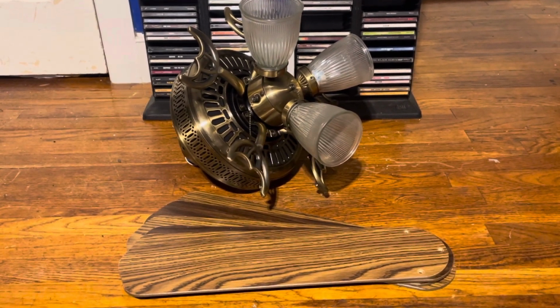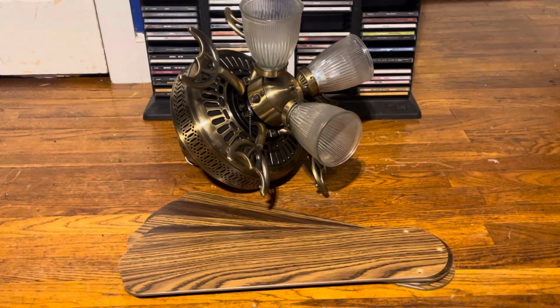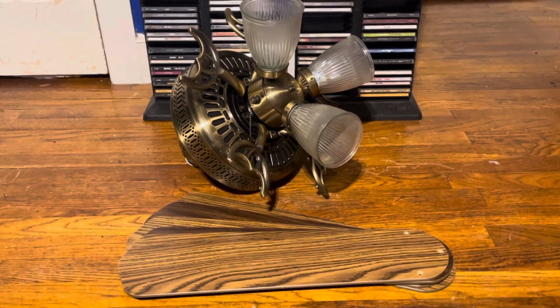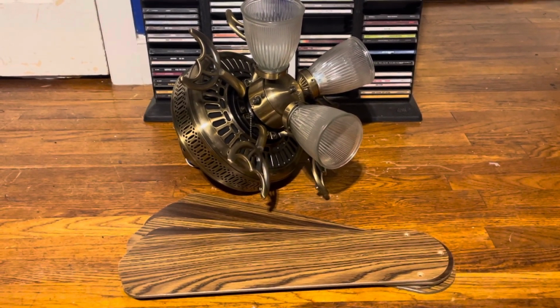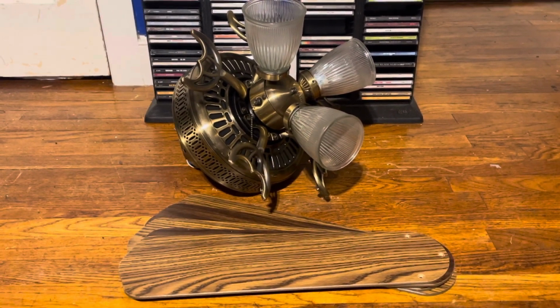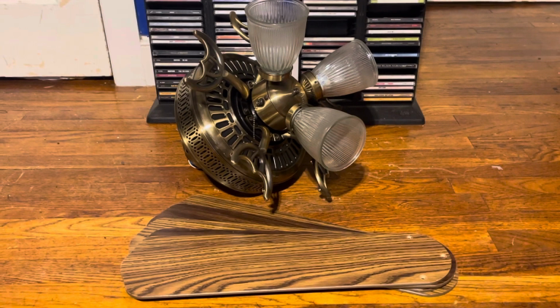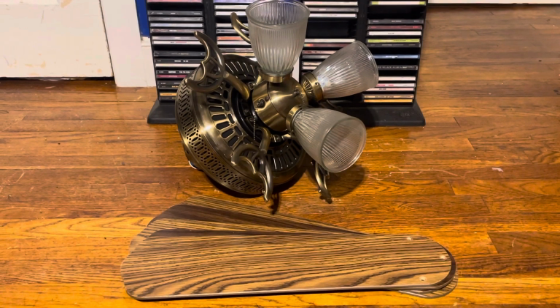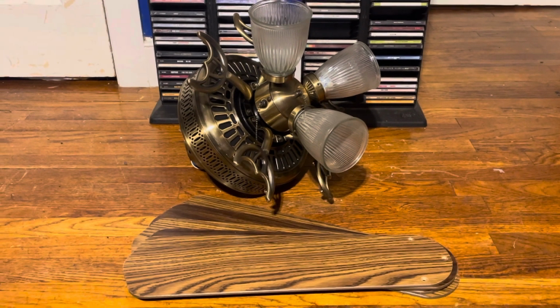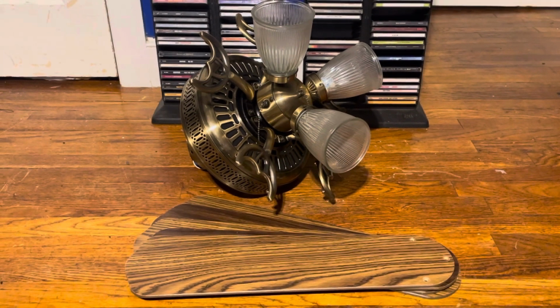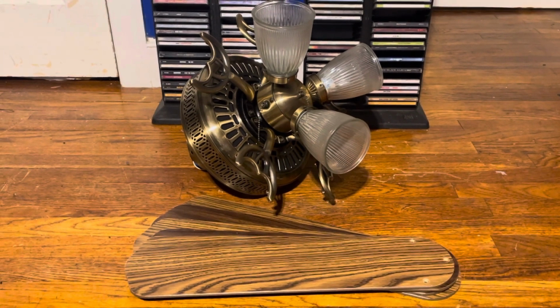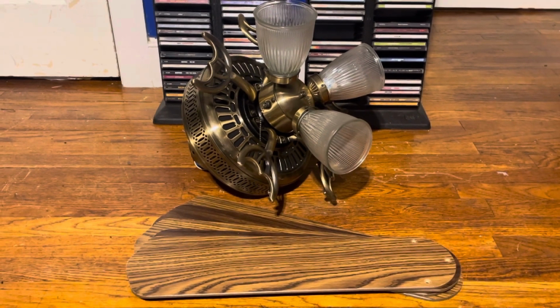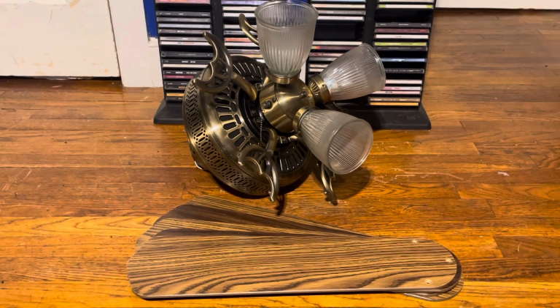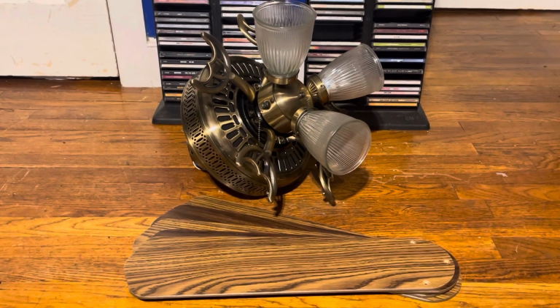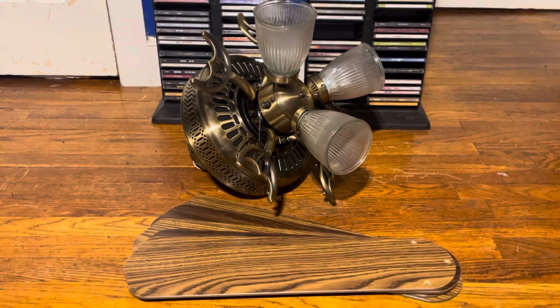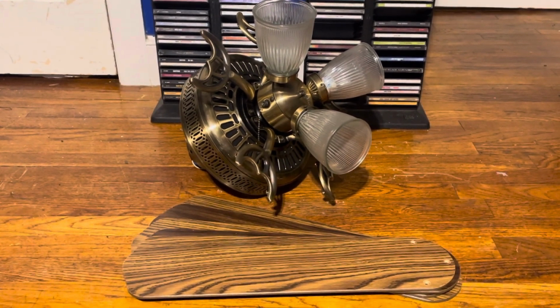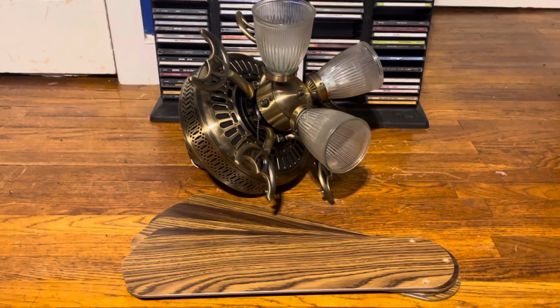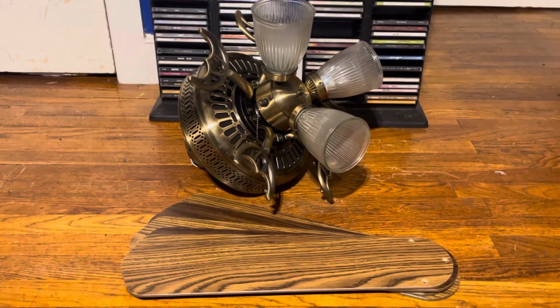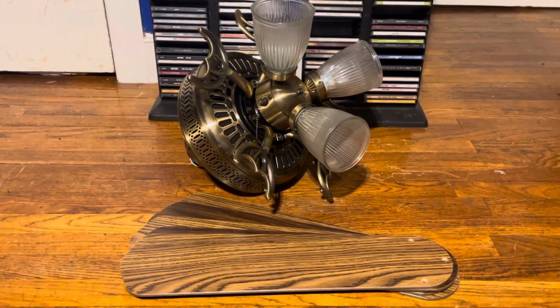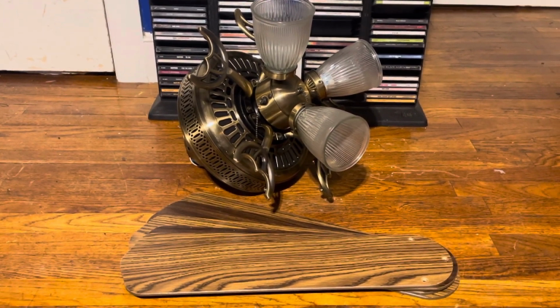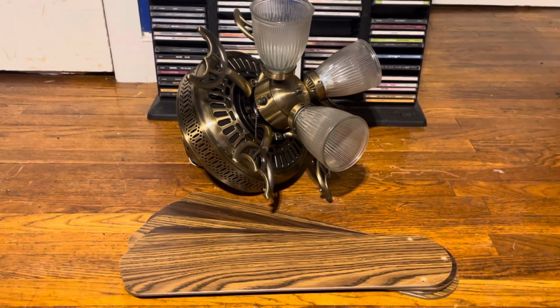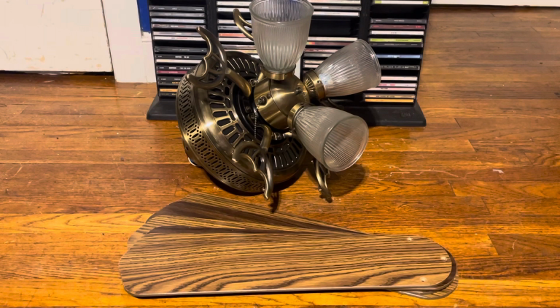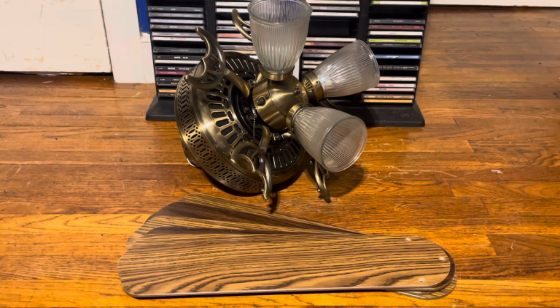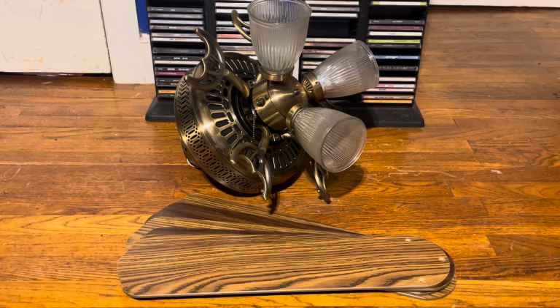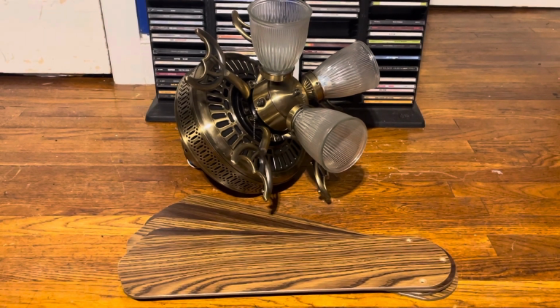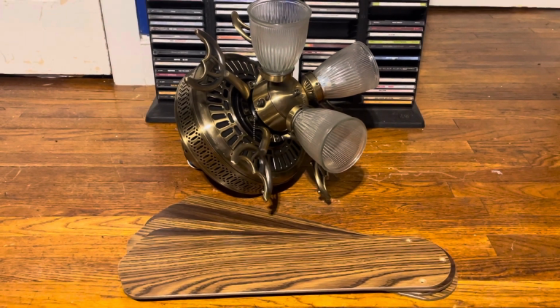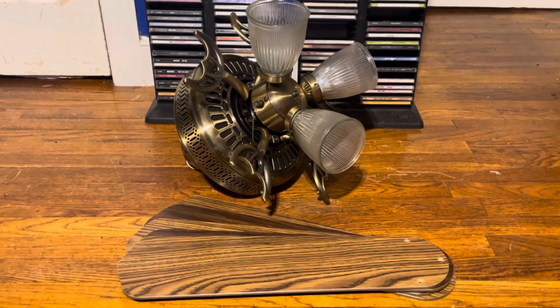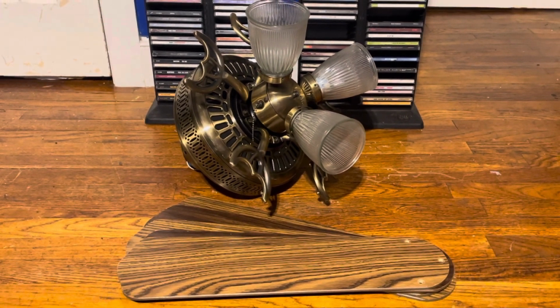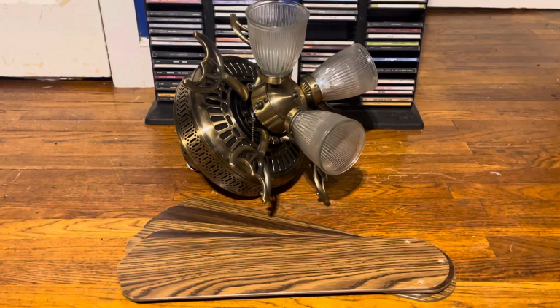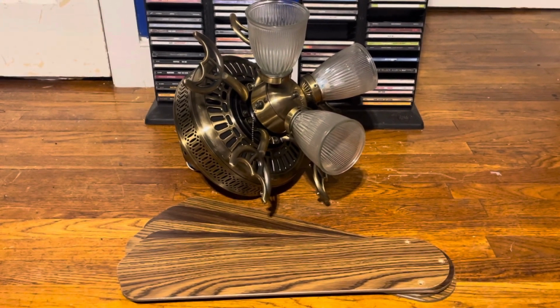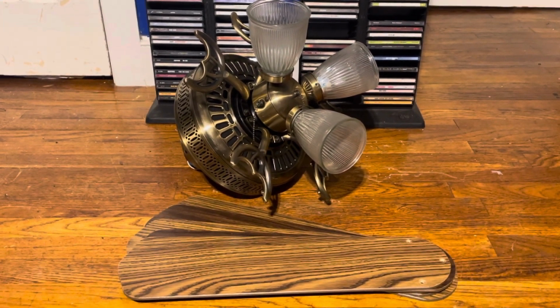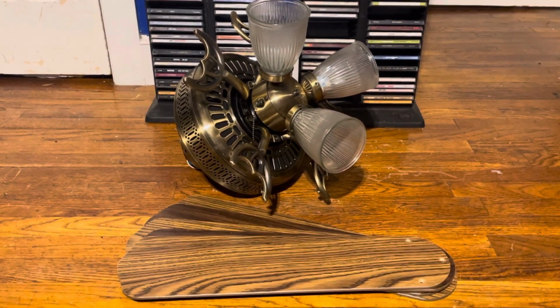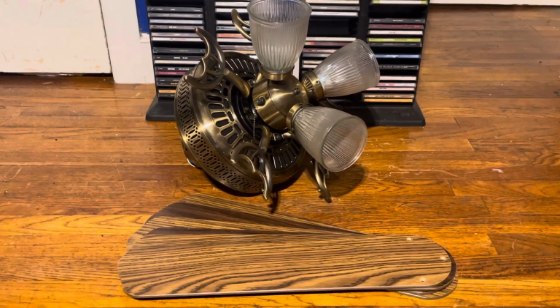This is my second Landmark 3 Plus in 52 inches. I've been wanting to get one in this finish for a while, along with the polished brass one, which is actually the last one I need to find now.